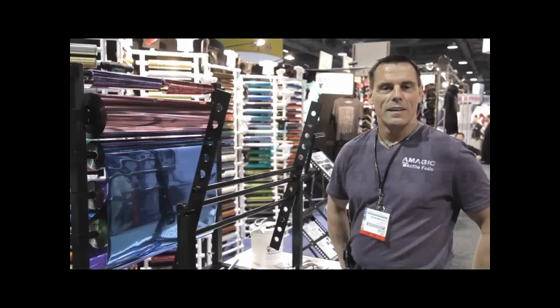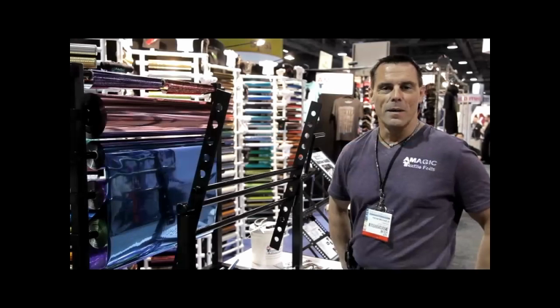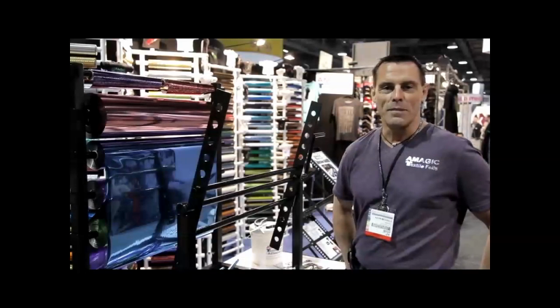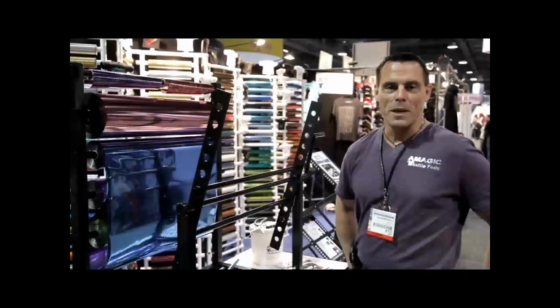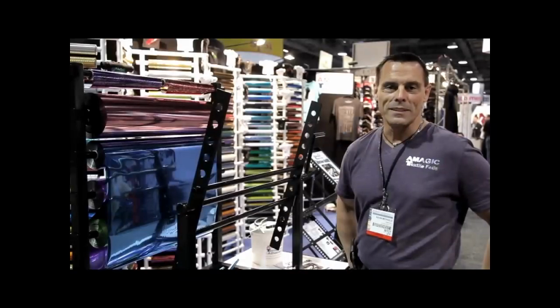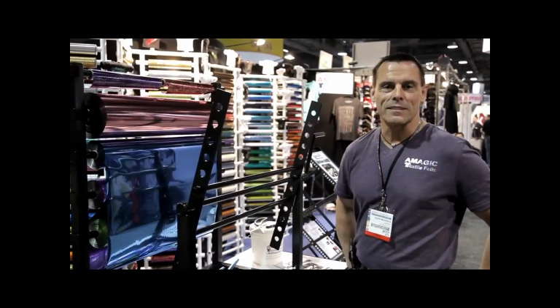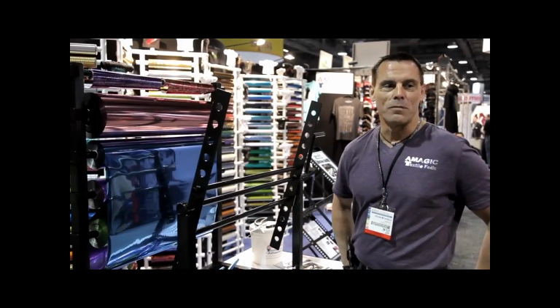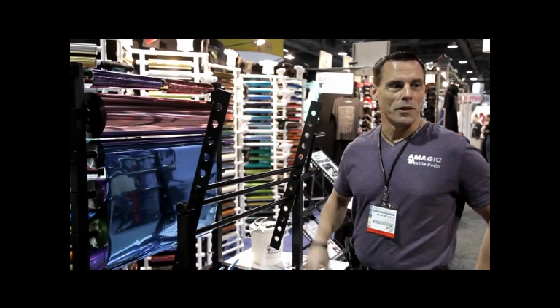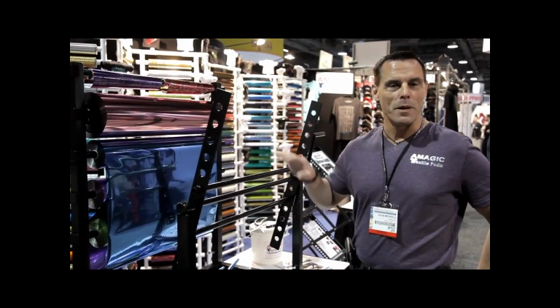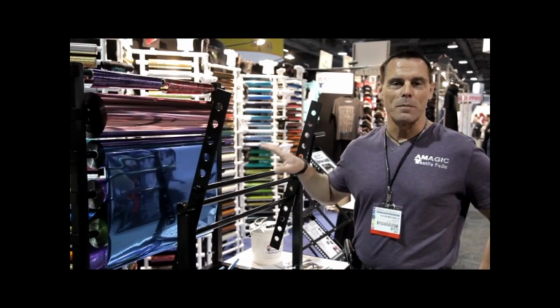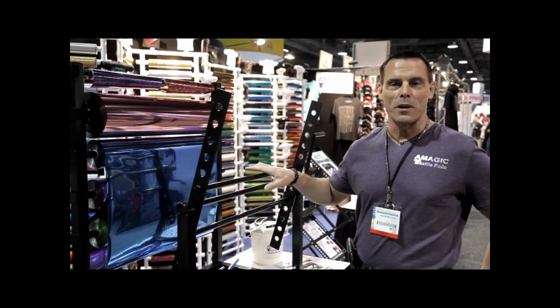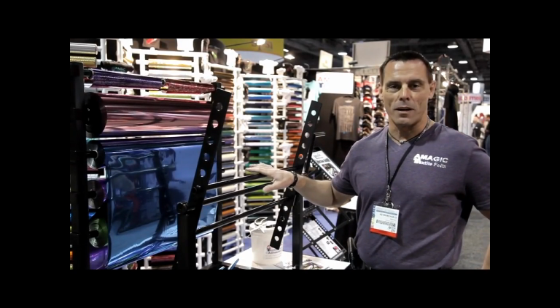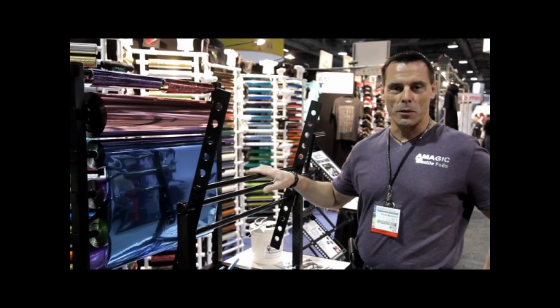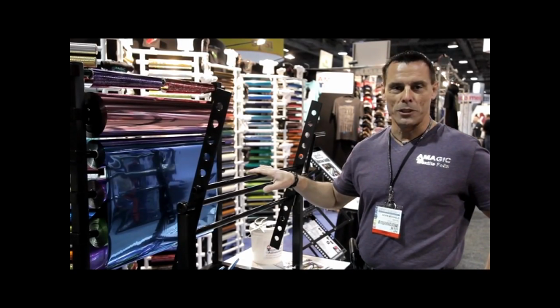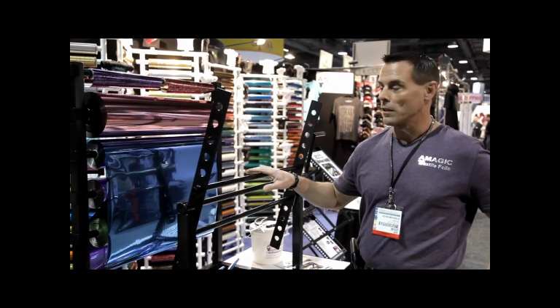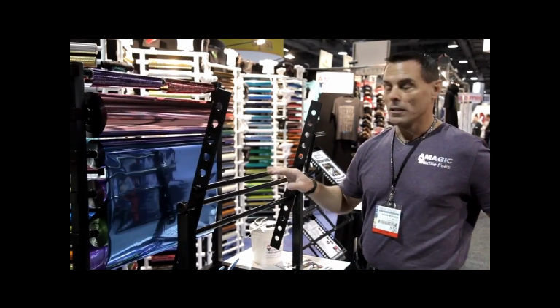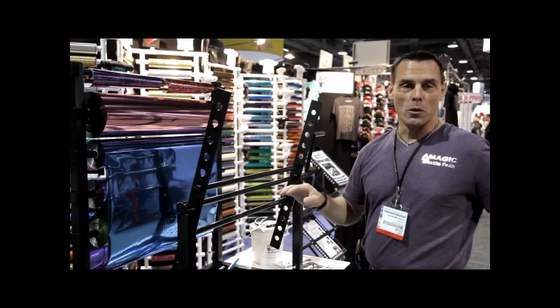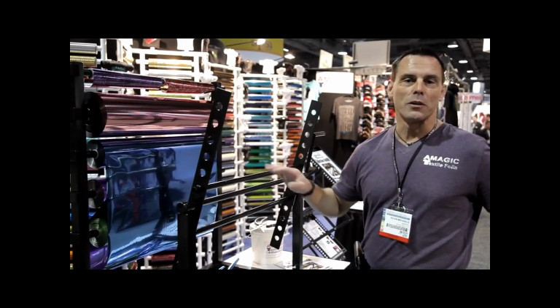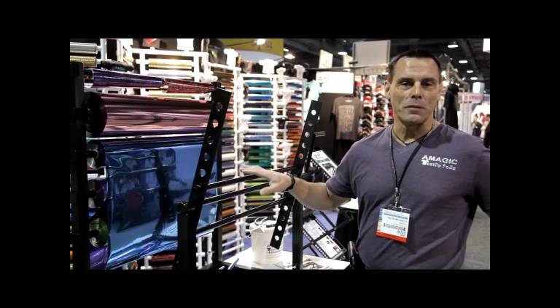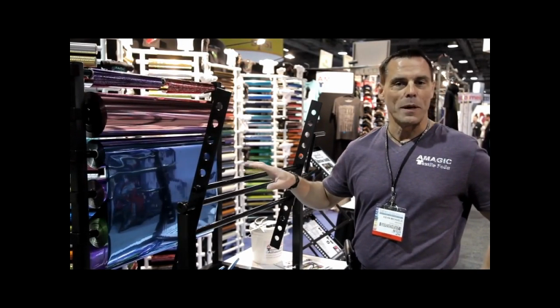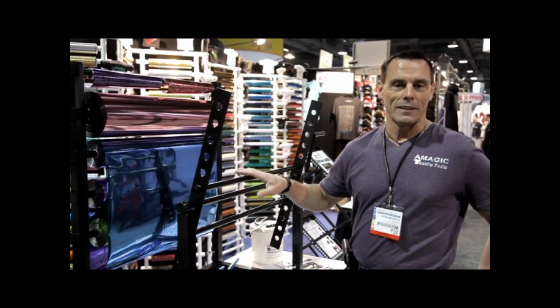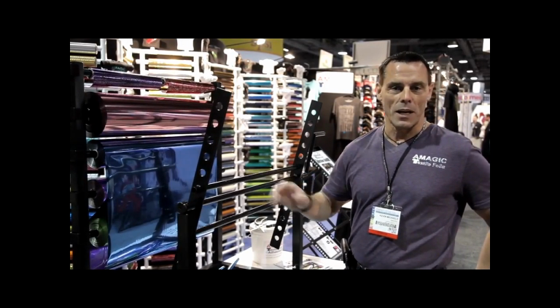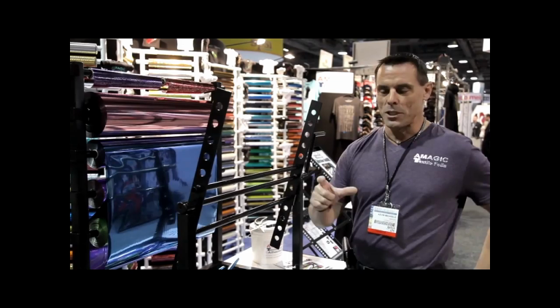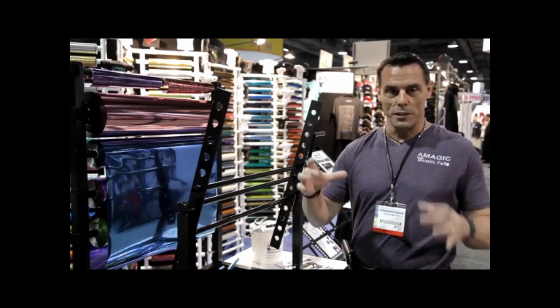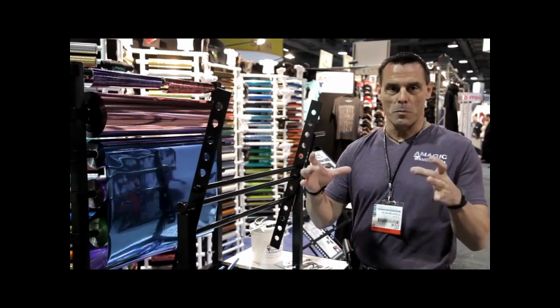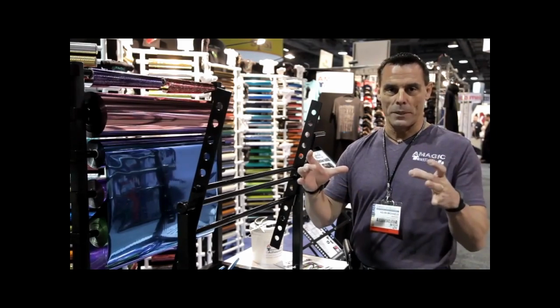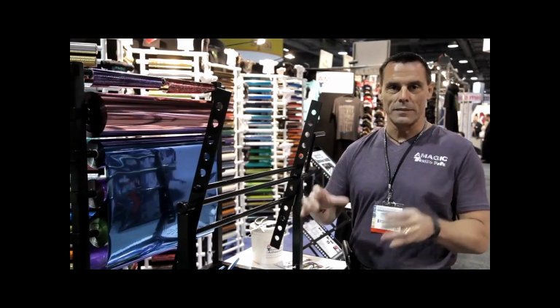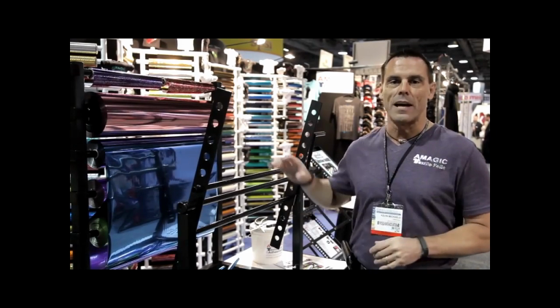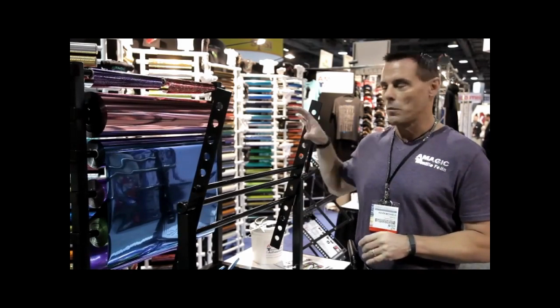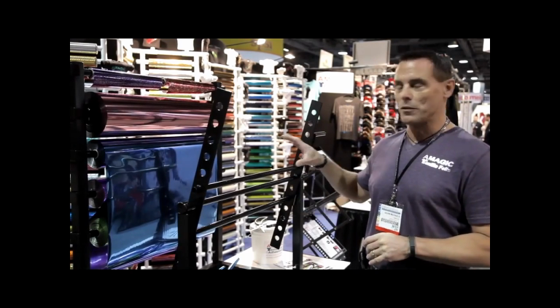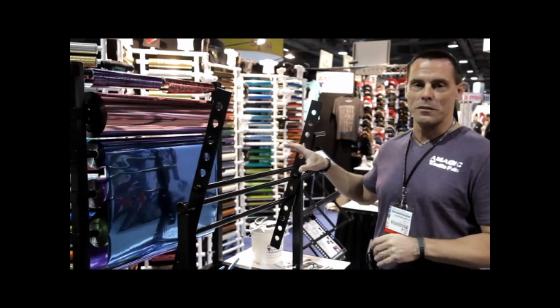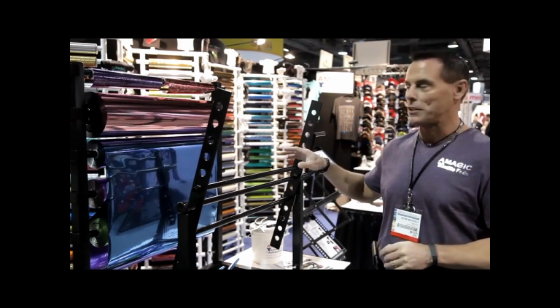I'm Kevin with A-Magic Textile Foils, and I'm going to demonstrate our foil sheeter. No longer do you have to spend lots of time sheeting your small pieces — now we can do this efficiently.